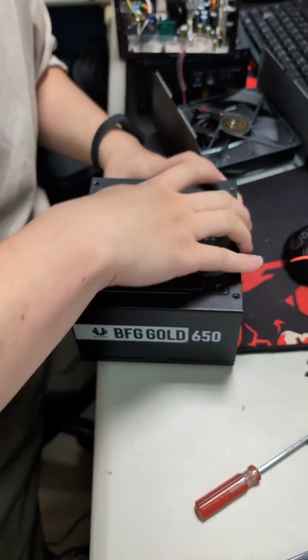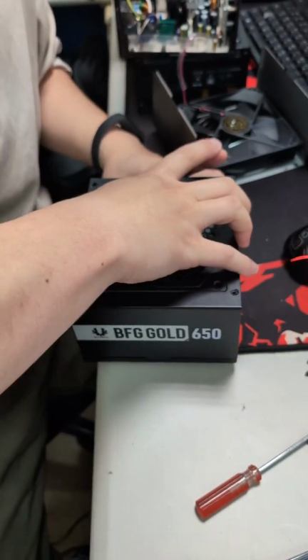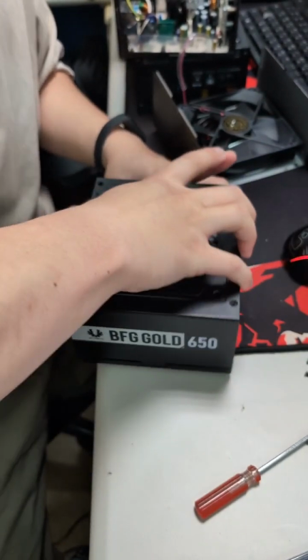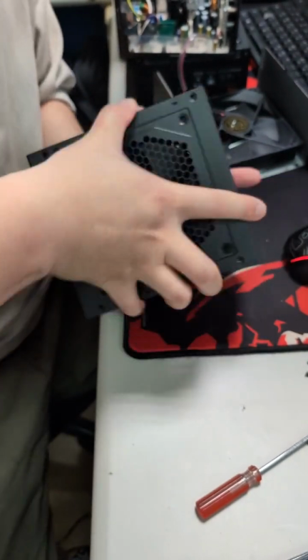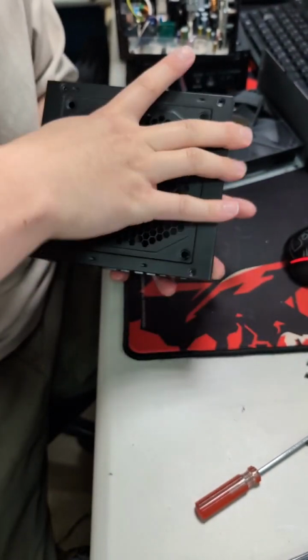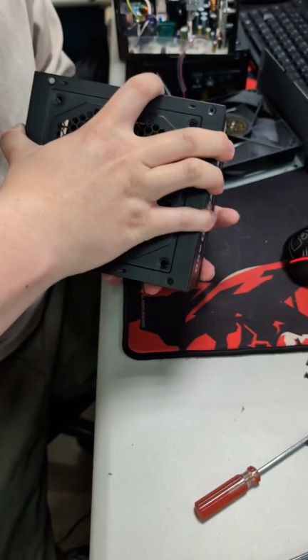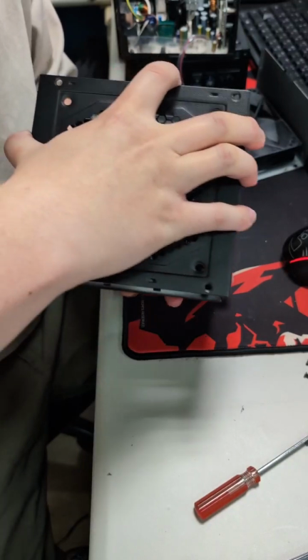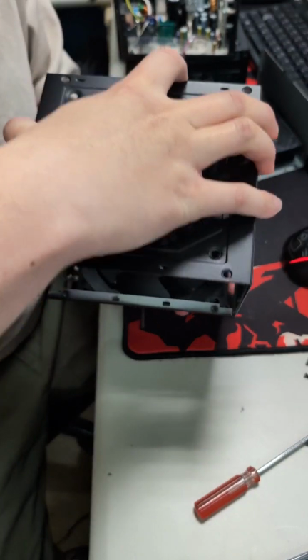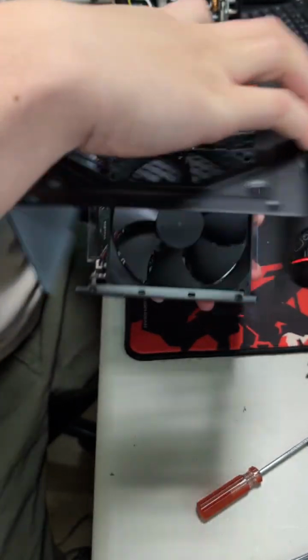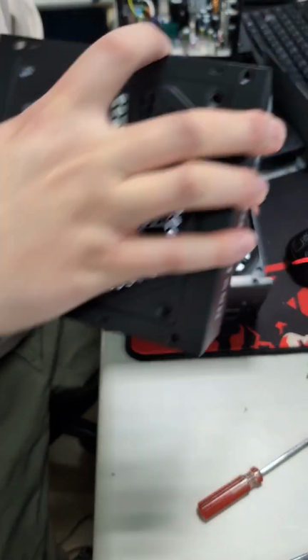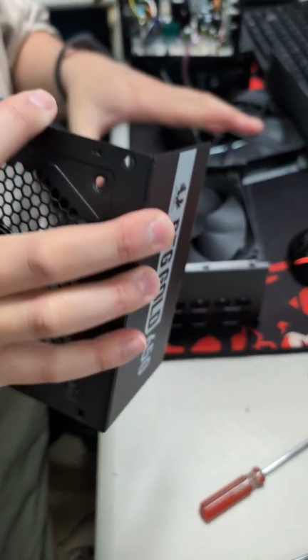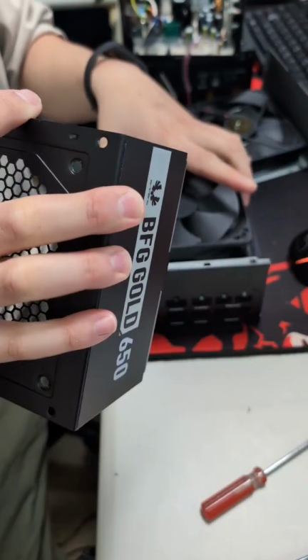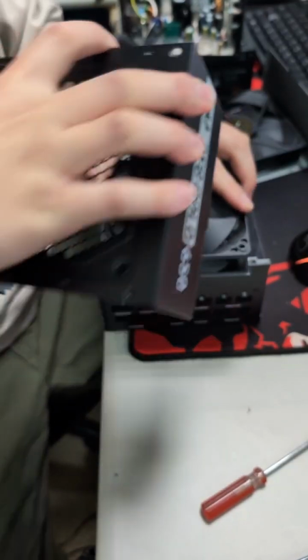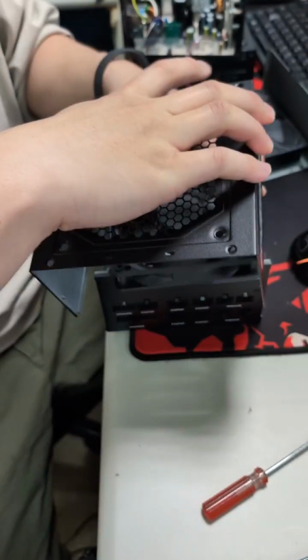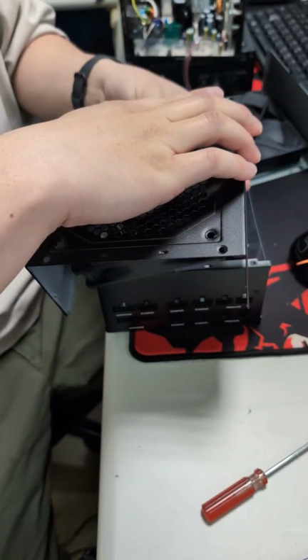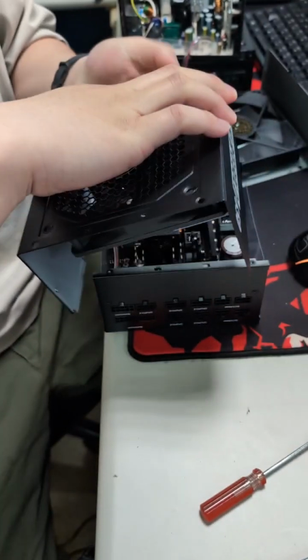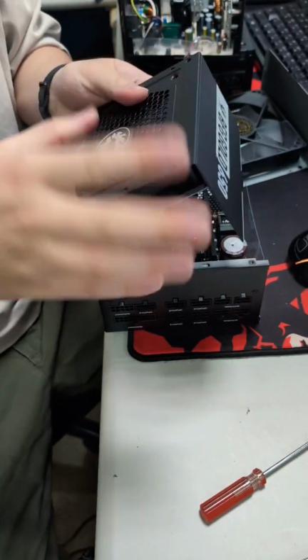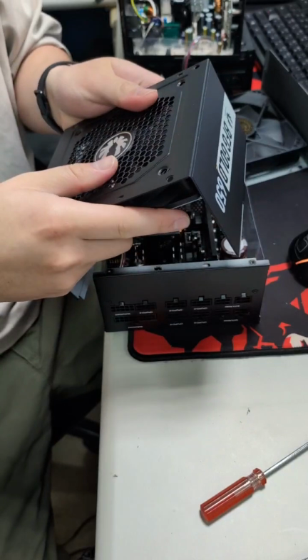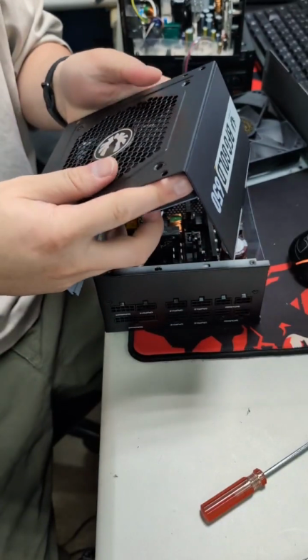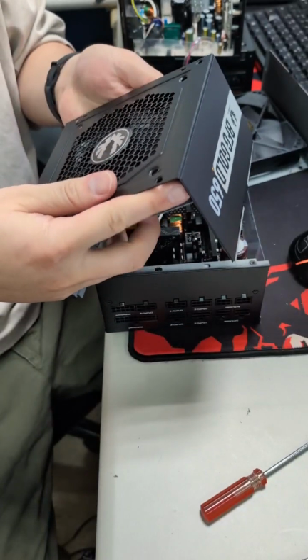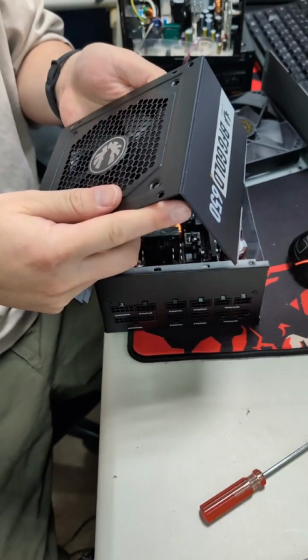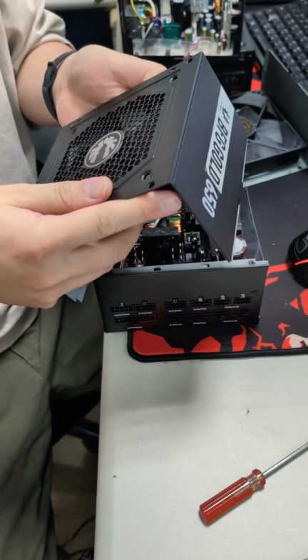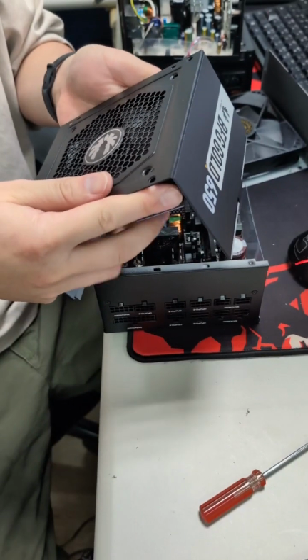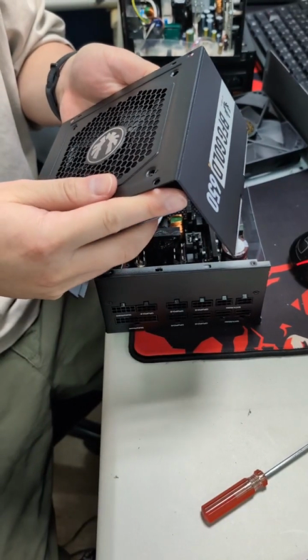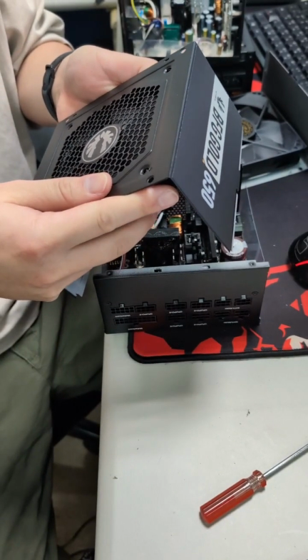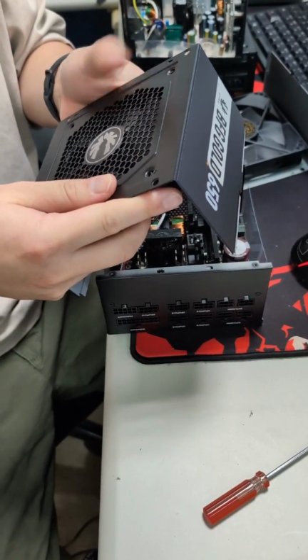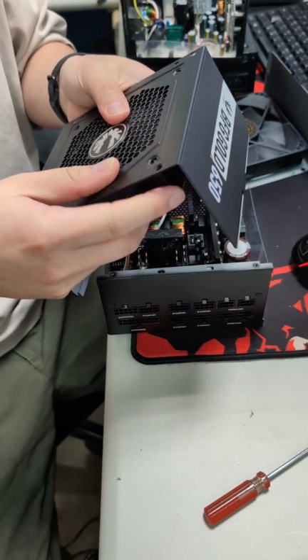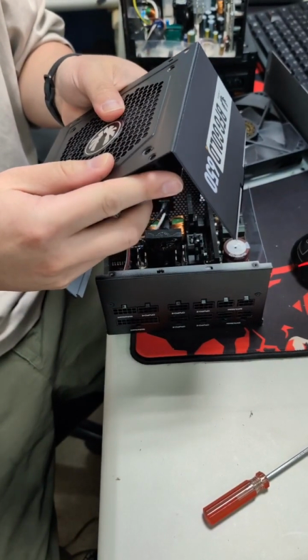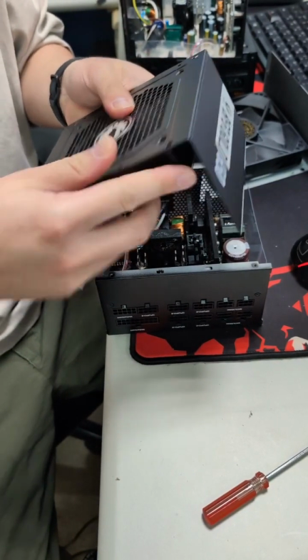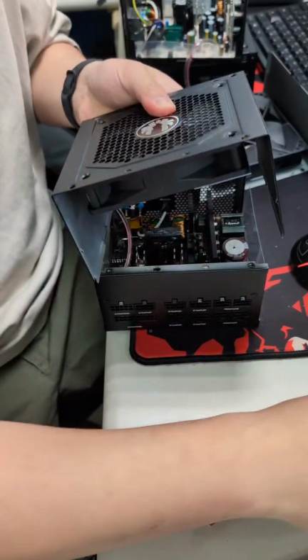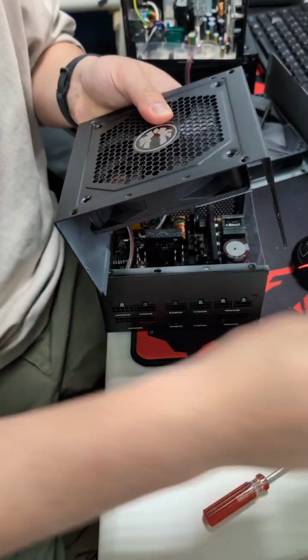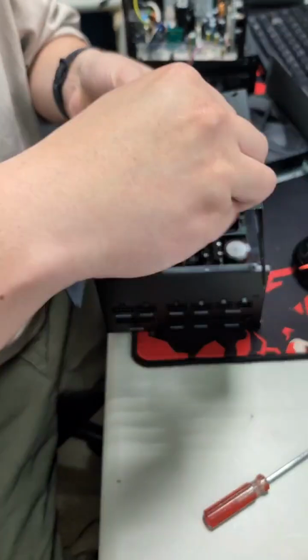Before you close this cage, I recommend you lock the fan before you close this panel for the case, just like this.